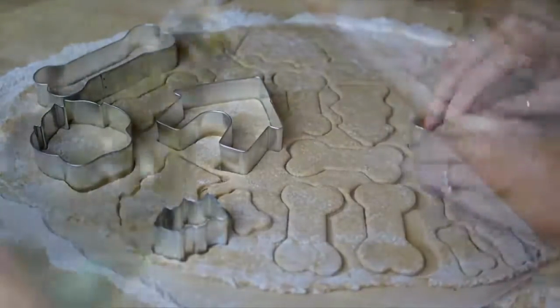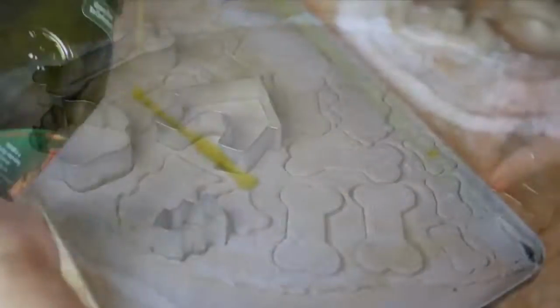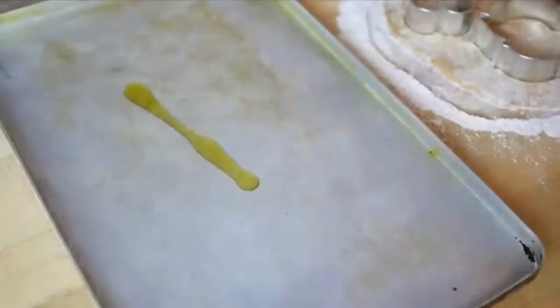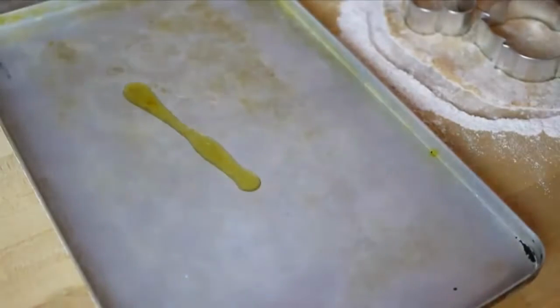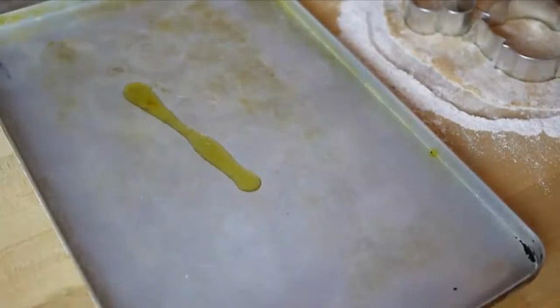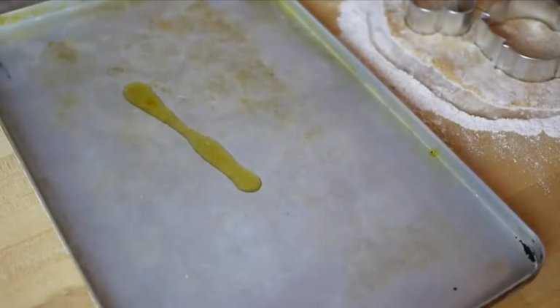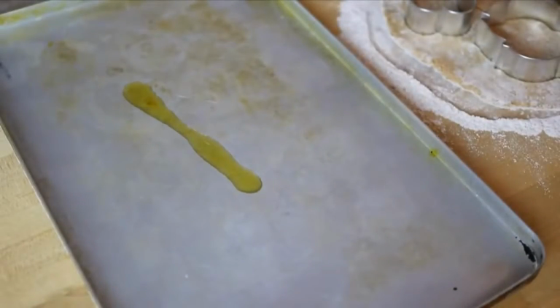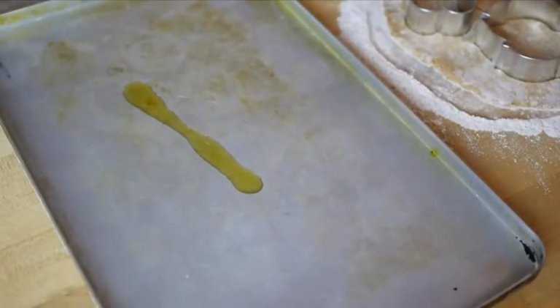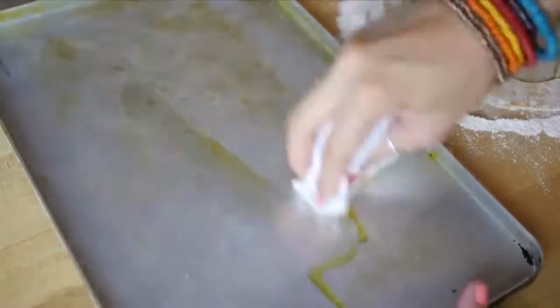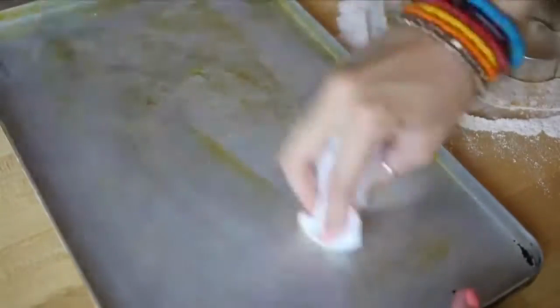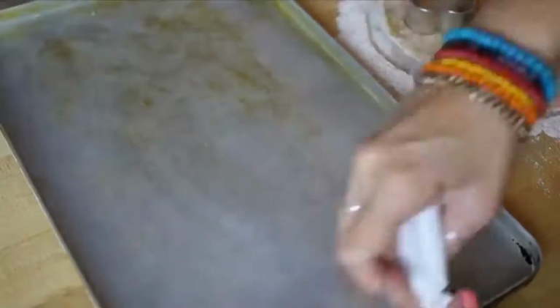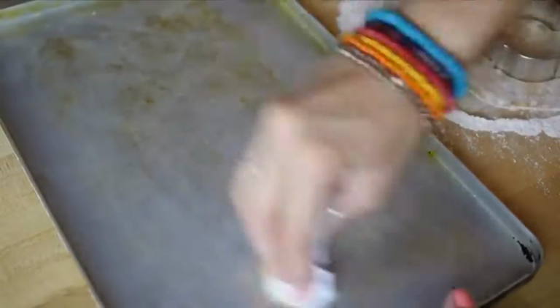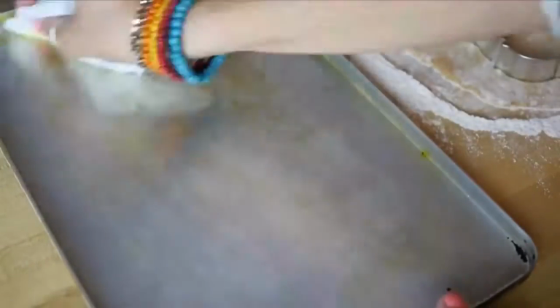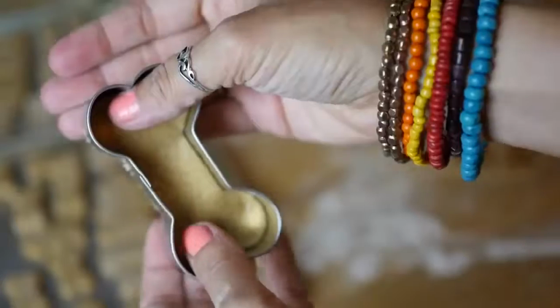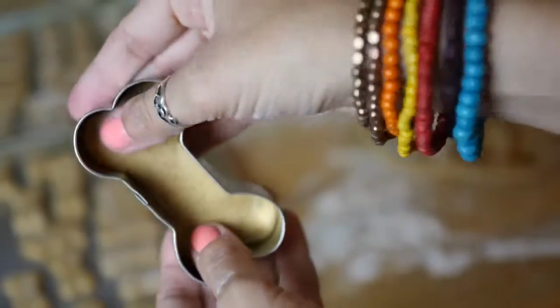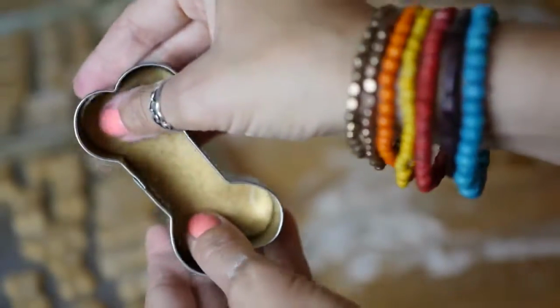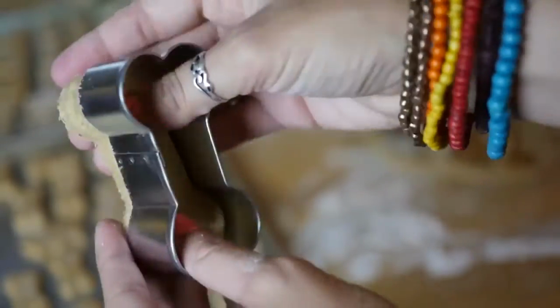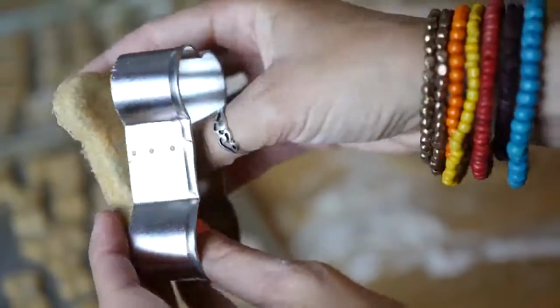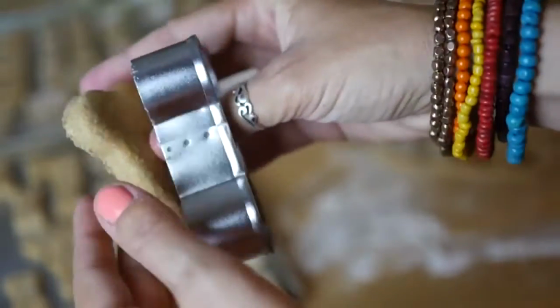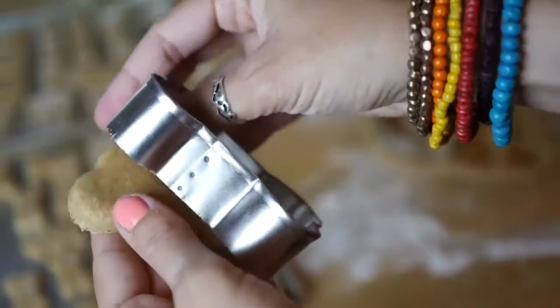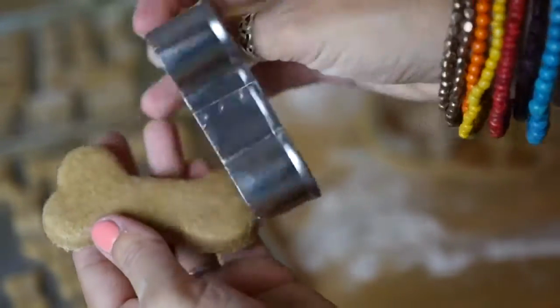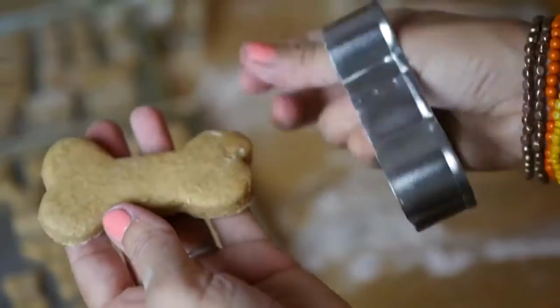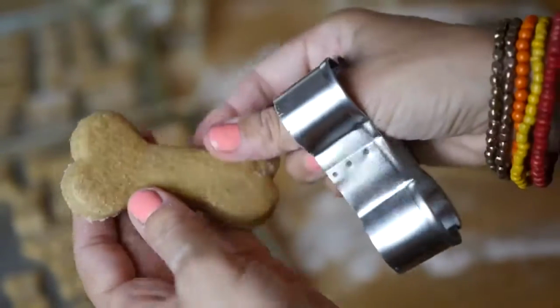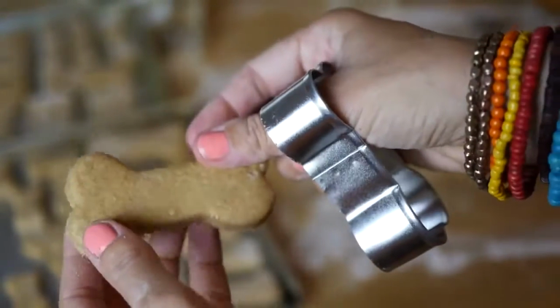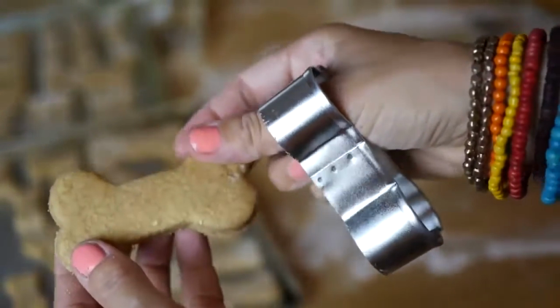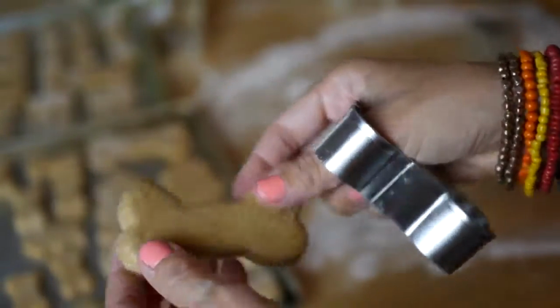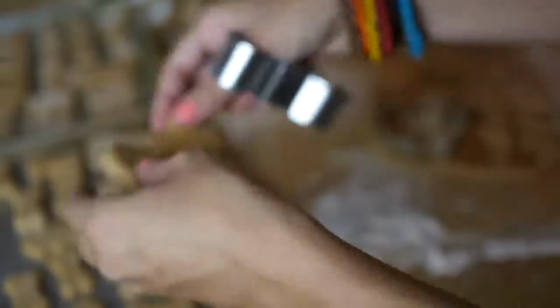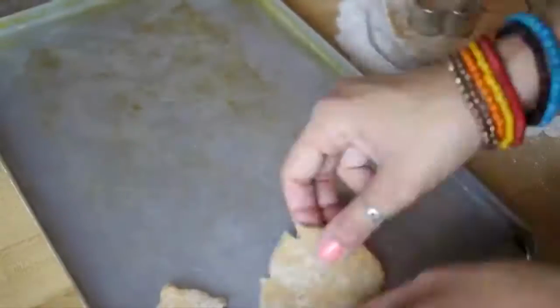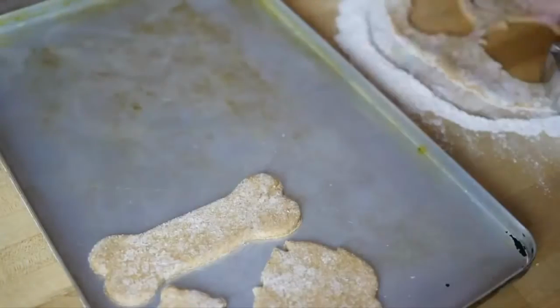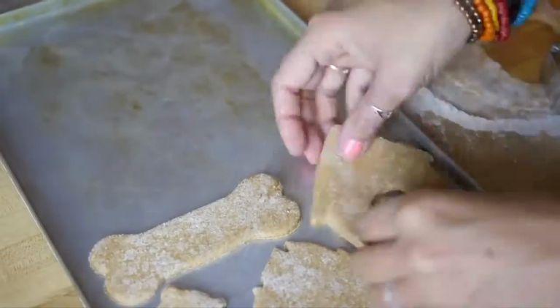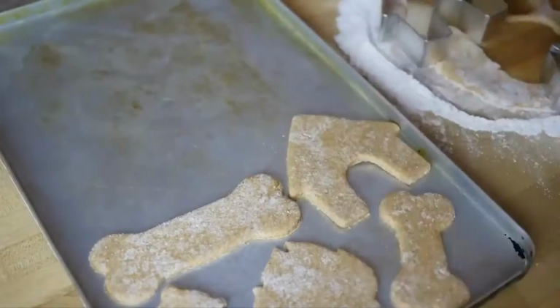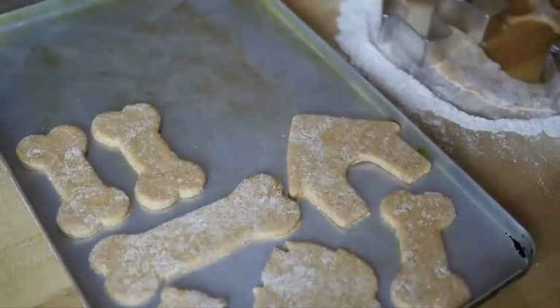Take your cookie sheet and oil it with some olive oil or vegan butter, just so the cookies don't stick. And then it's time to take your cookie dough pieces and lay them out on the pan.